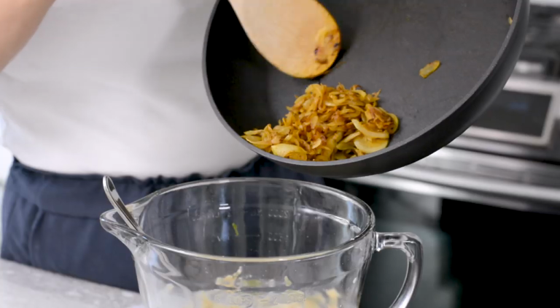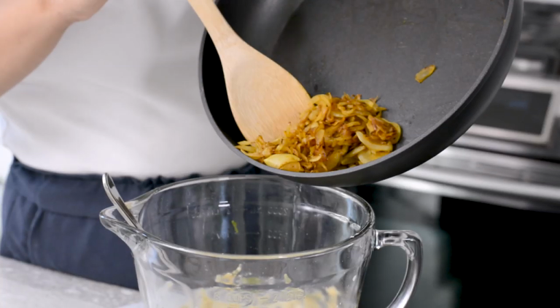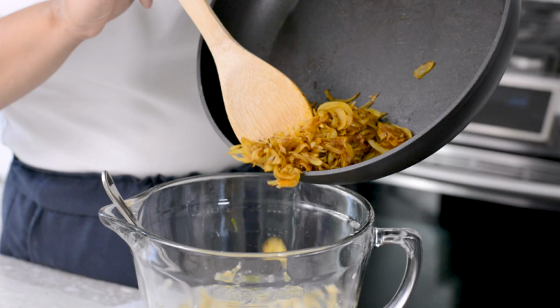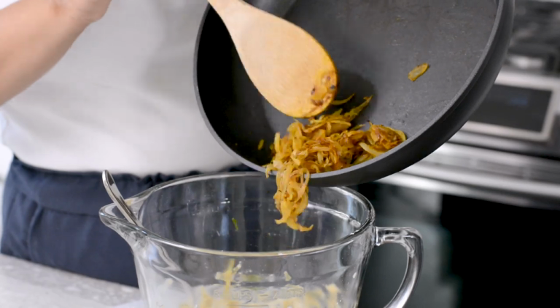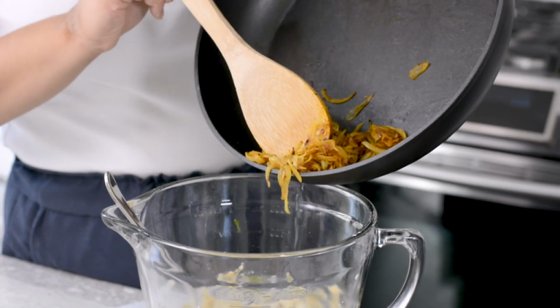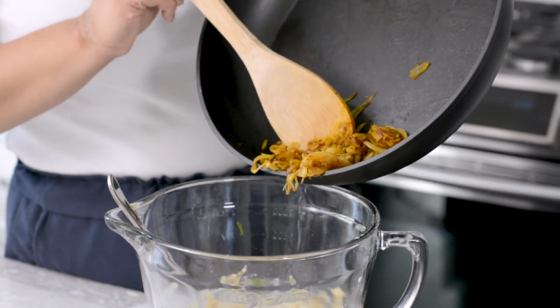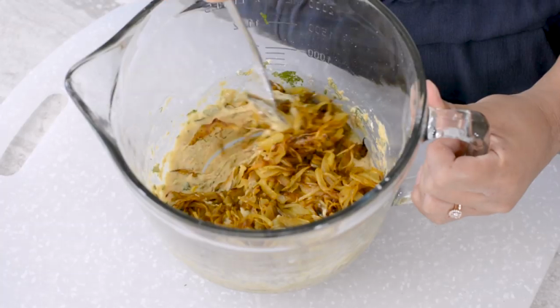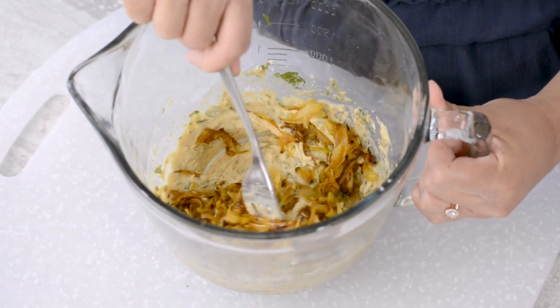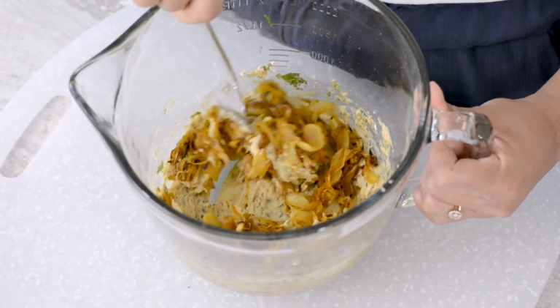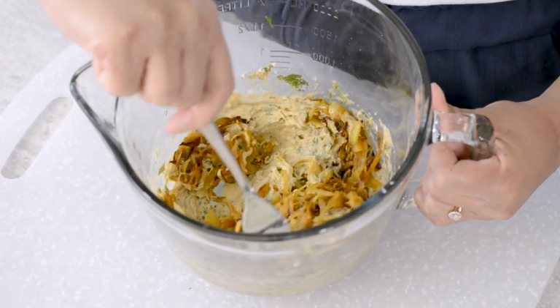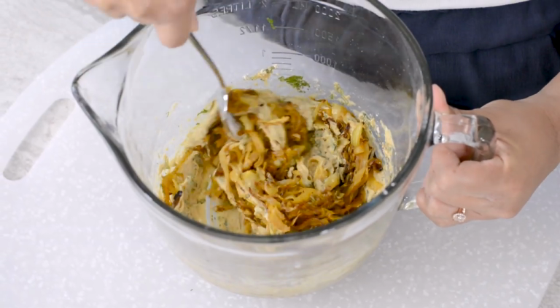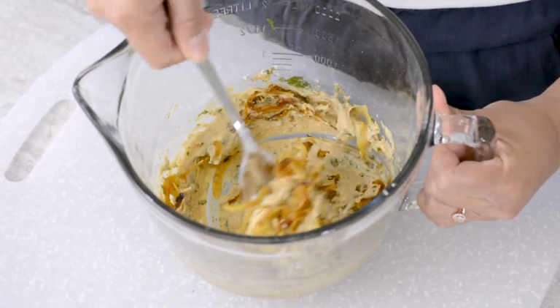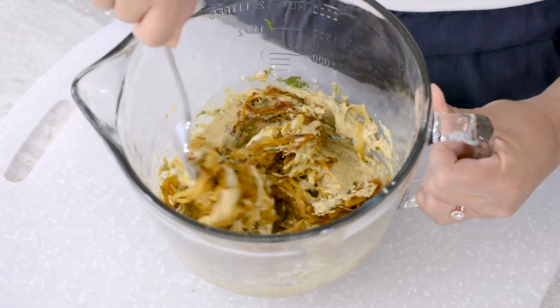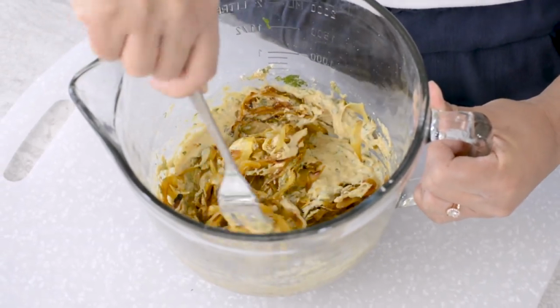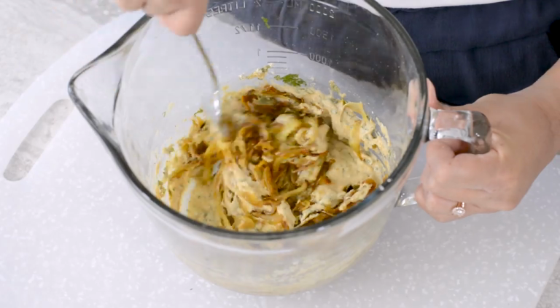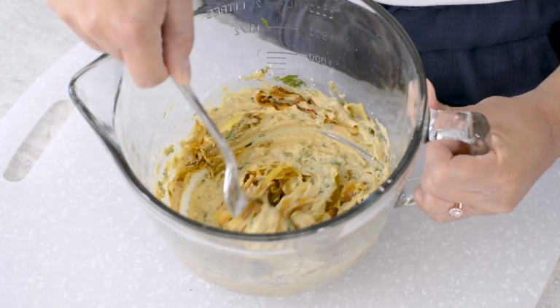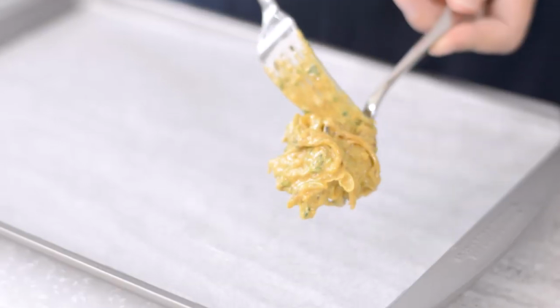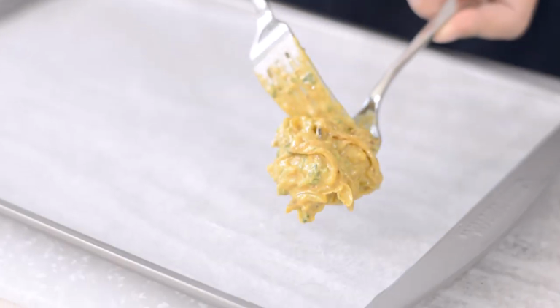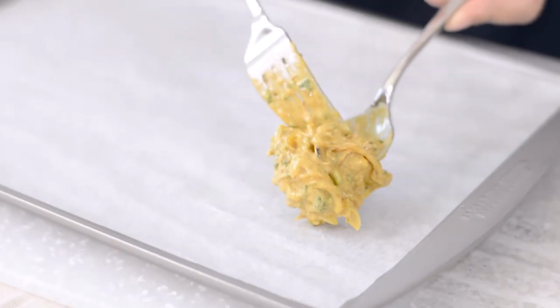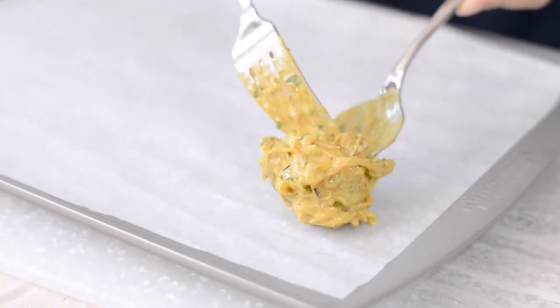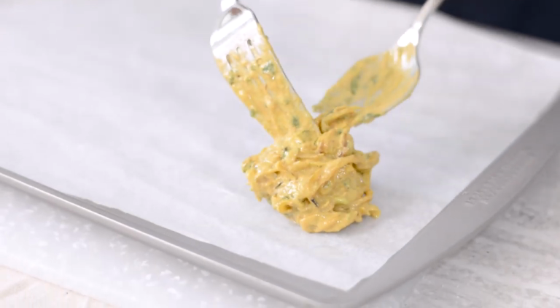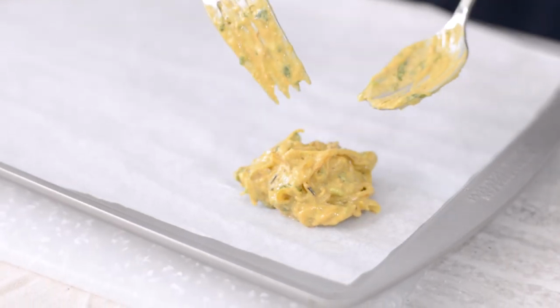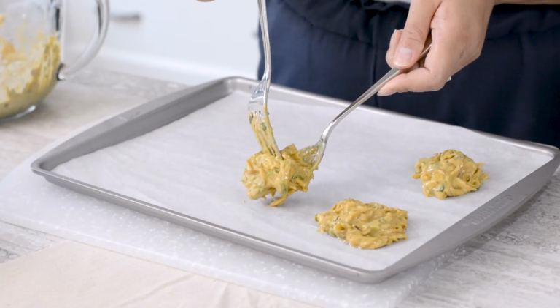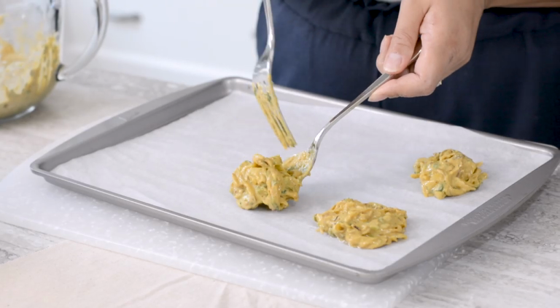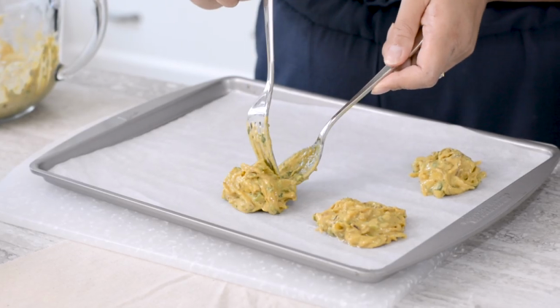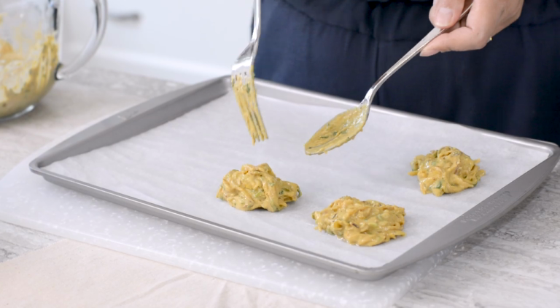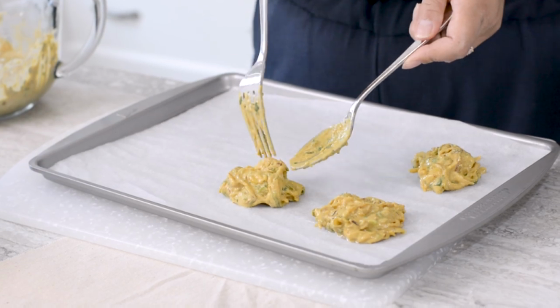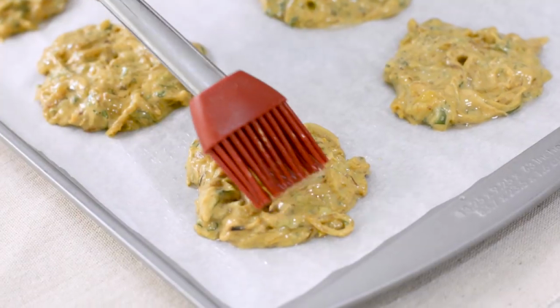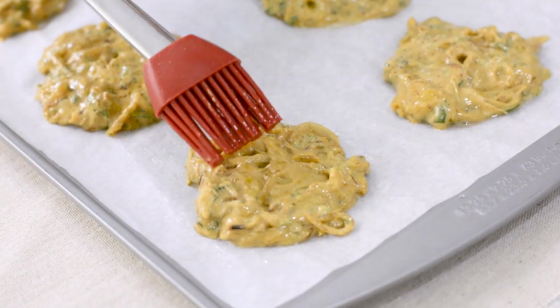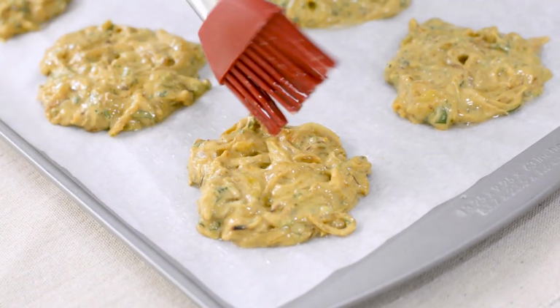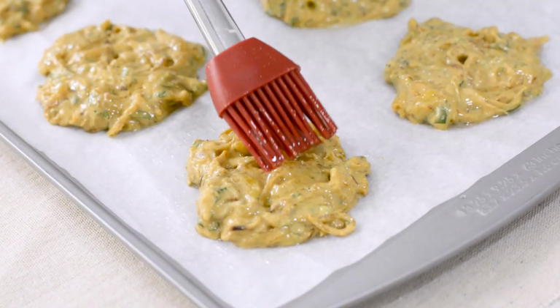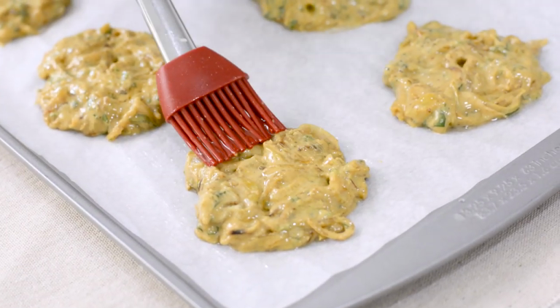Finish preparing your baking sheet by brushing the remaining one teaspoon of oil evenly over the surface. Stir the onions into the batter and drop them on the baking sheet. Brush with a neutral flavored oil and bake until golden brown.